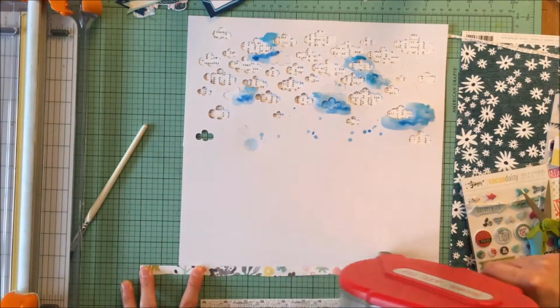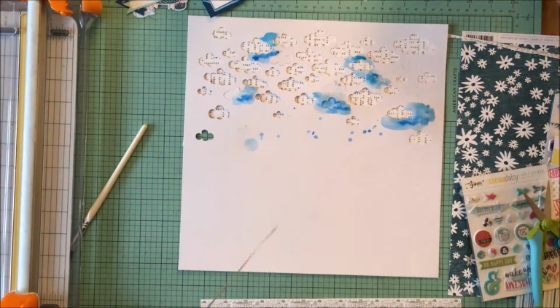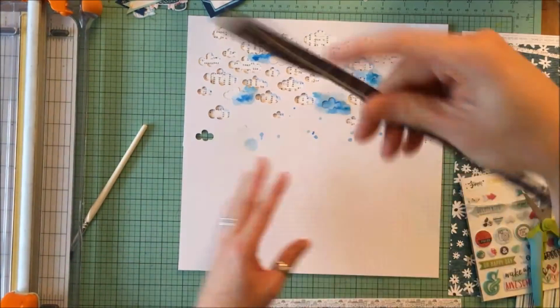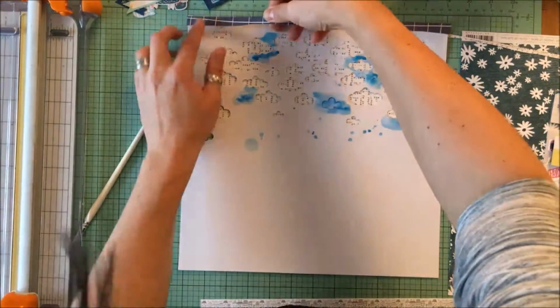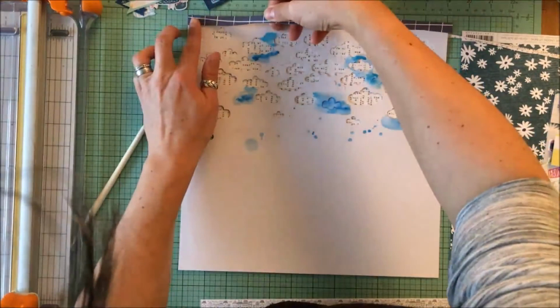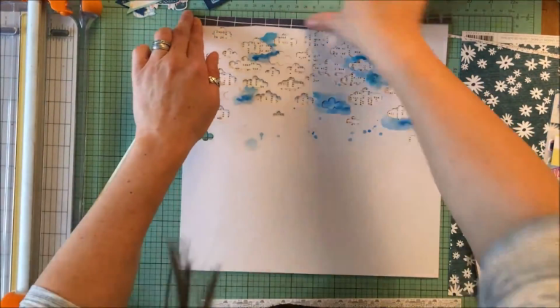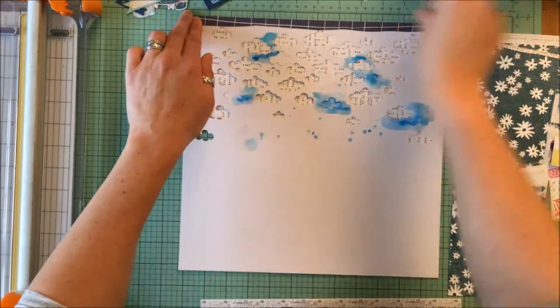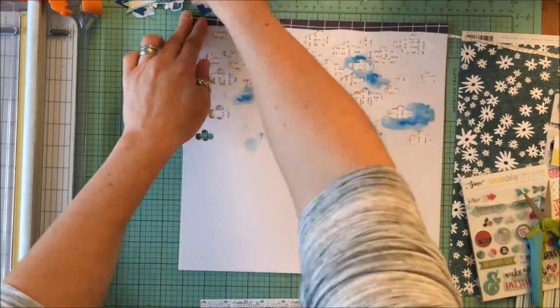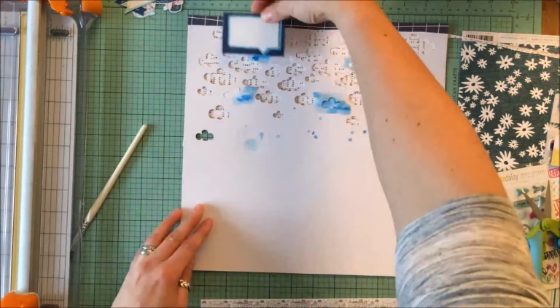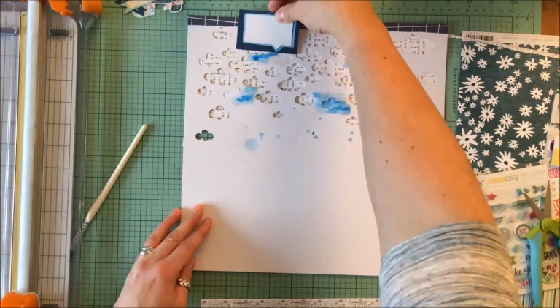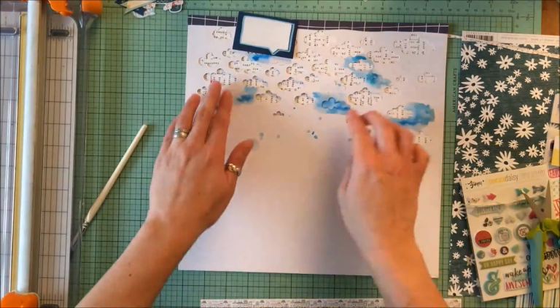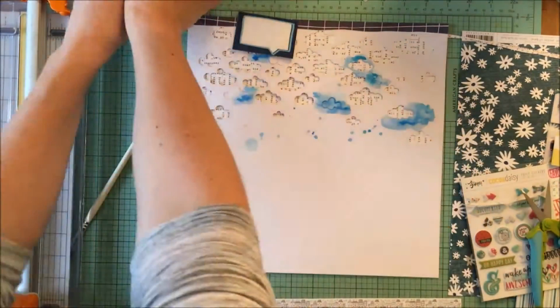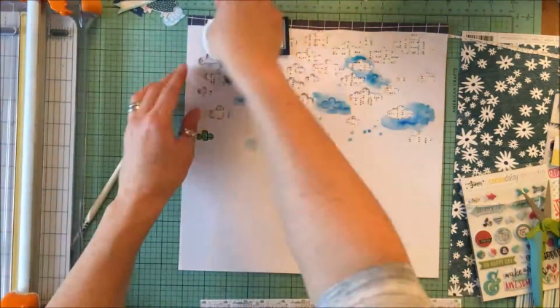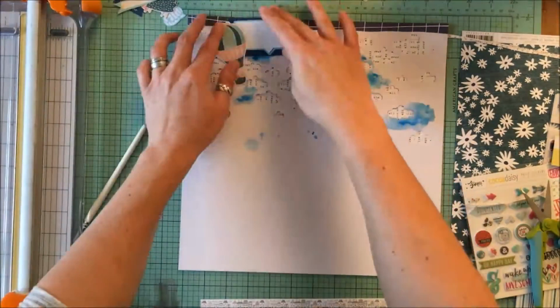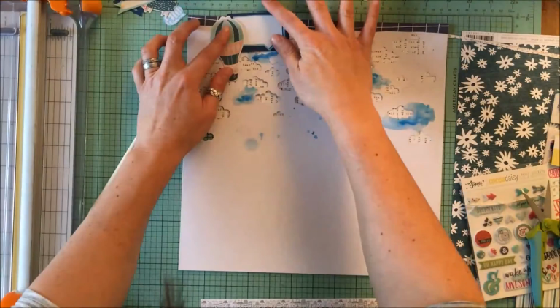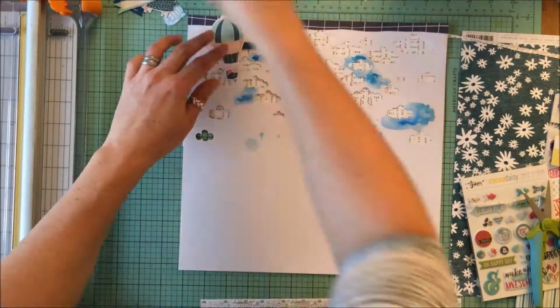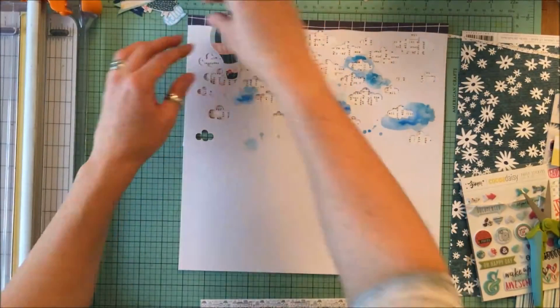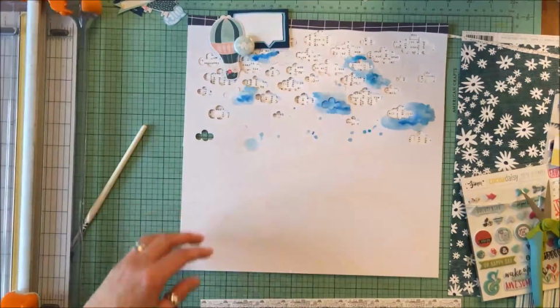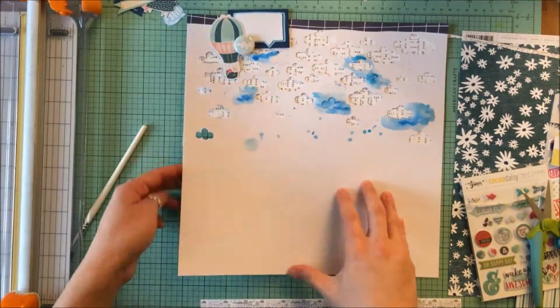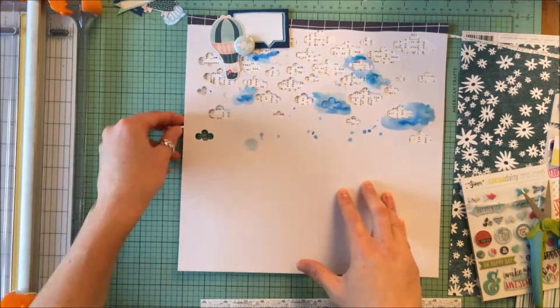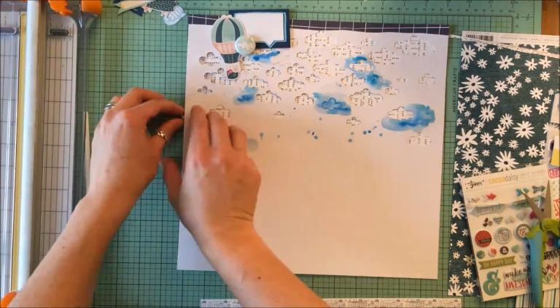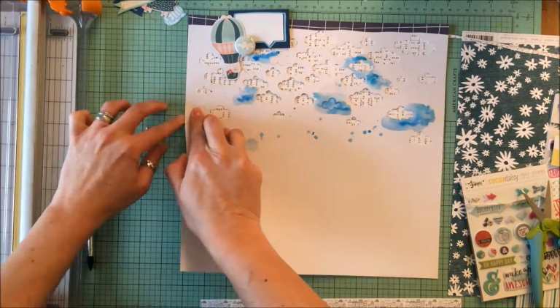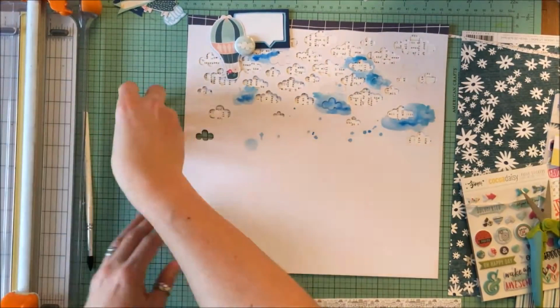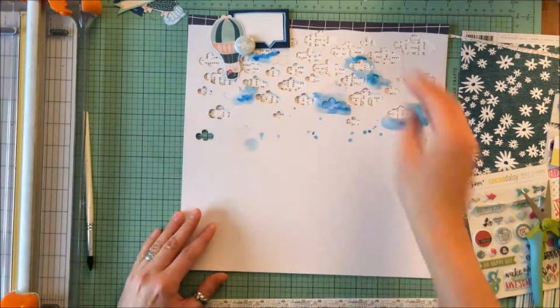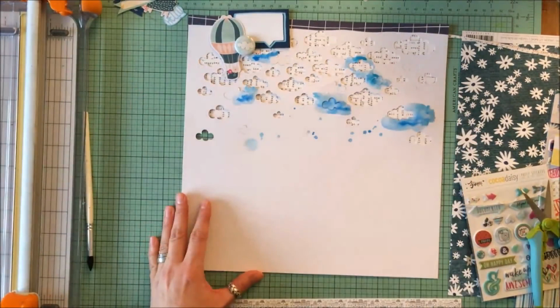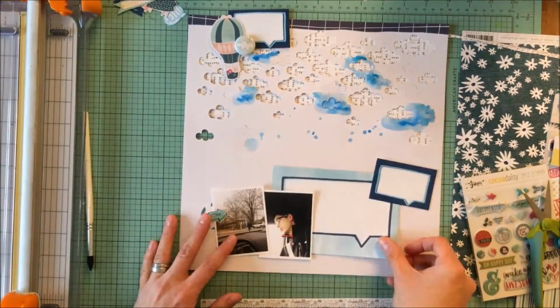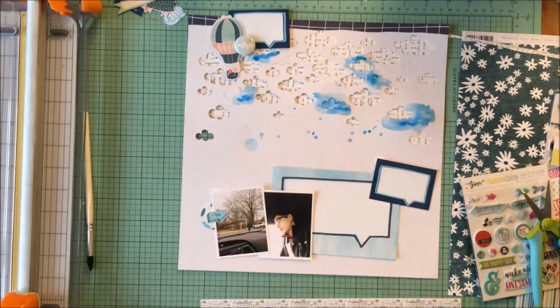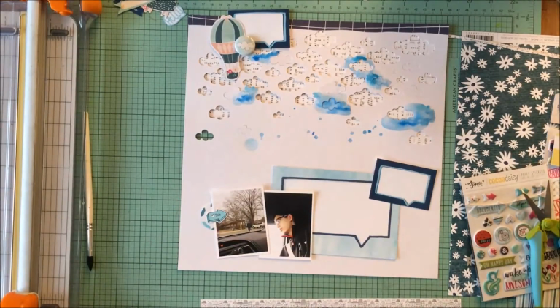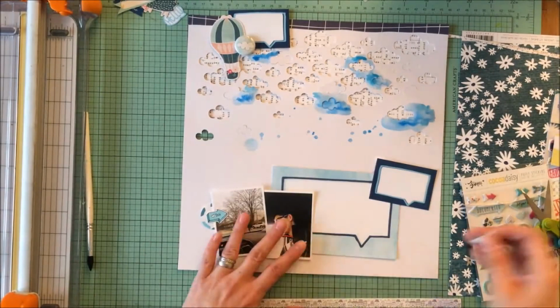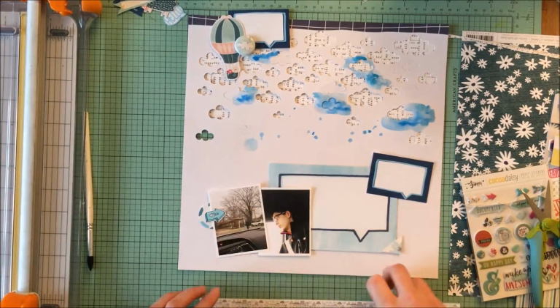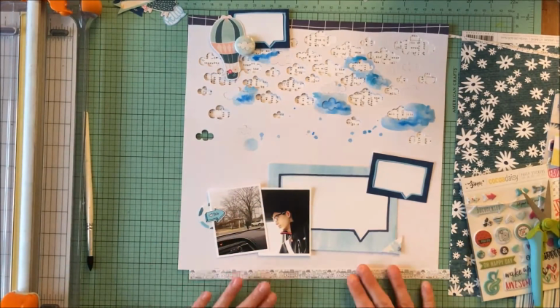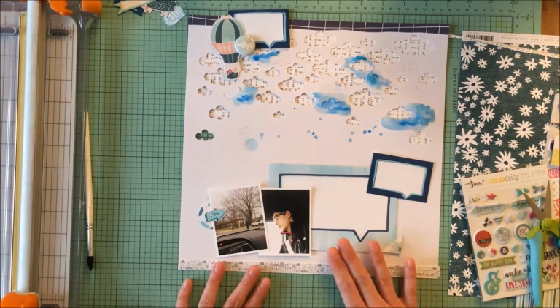Because this is a bit more of a whimsical layout than I normally do, I trimmed that edge. I could have torn it as well, but there was something about the loosely trimmed edge that worked for me, and I really love that hot air balloon in the top left.